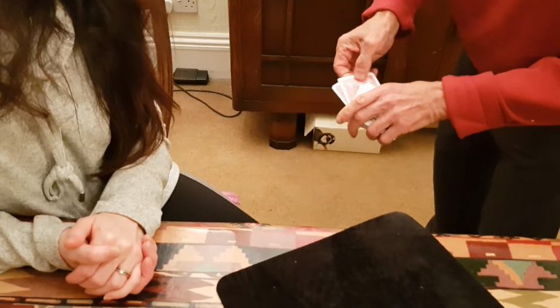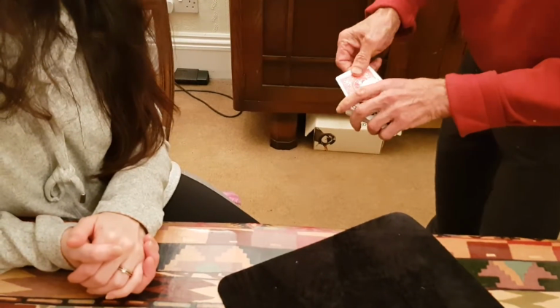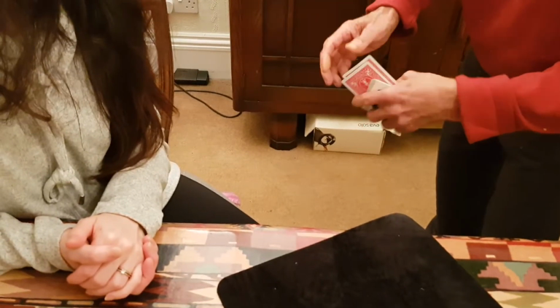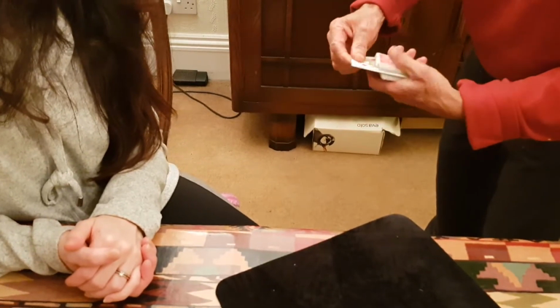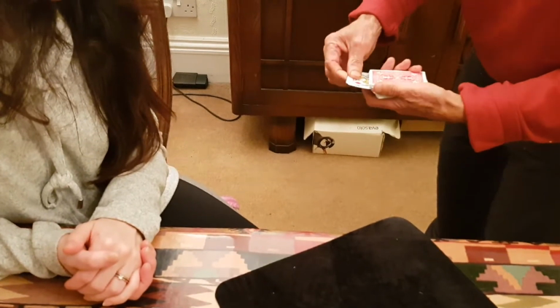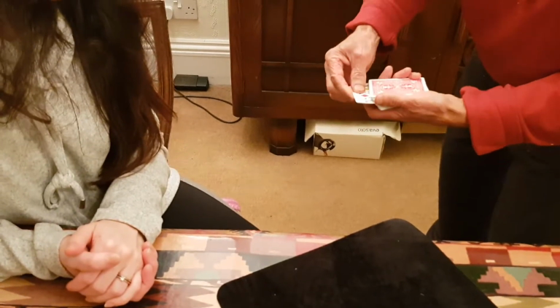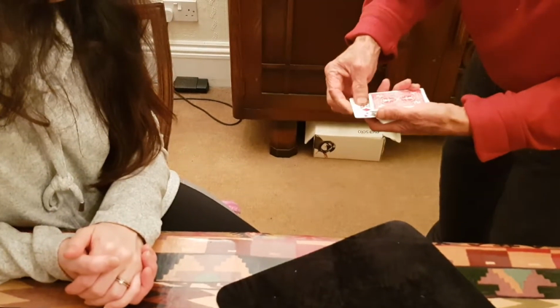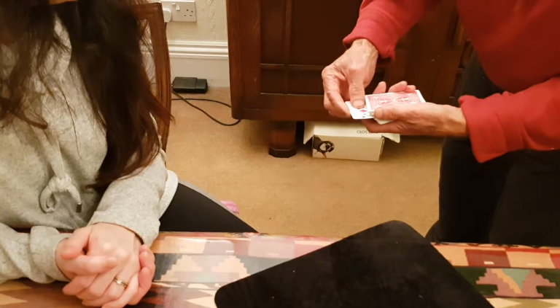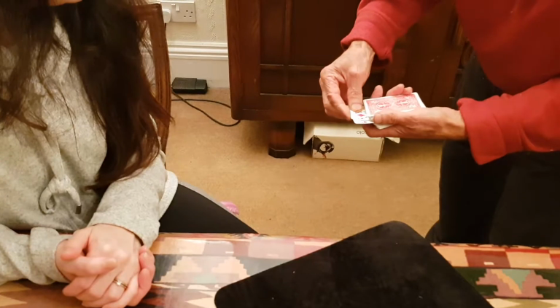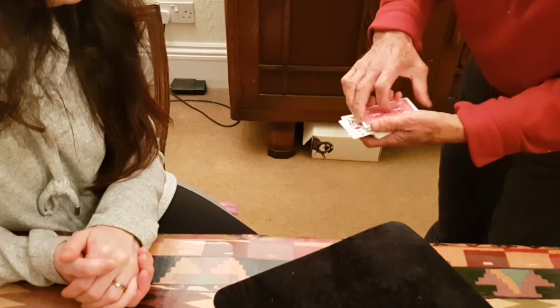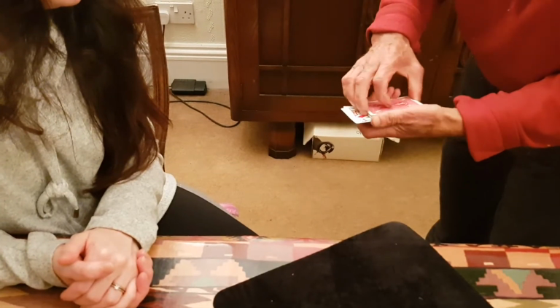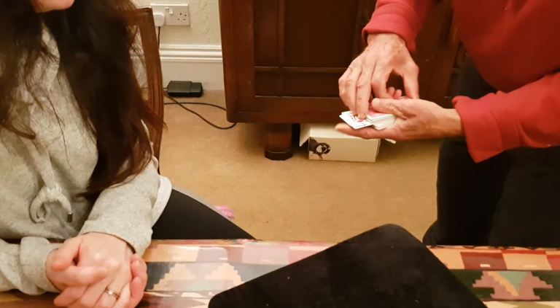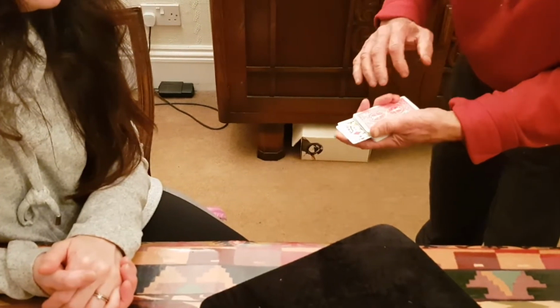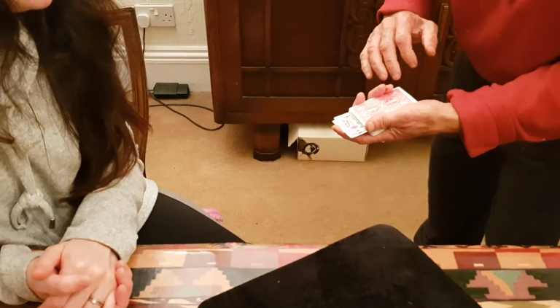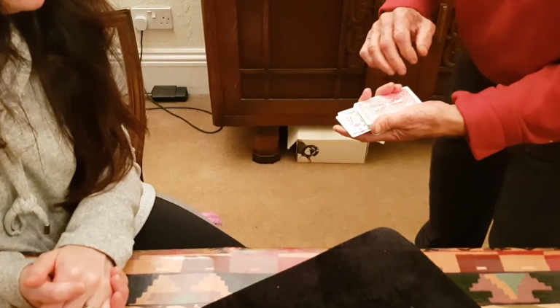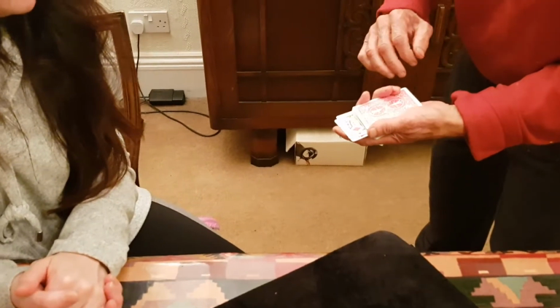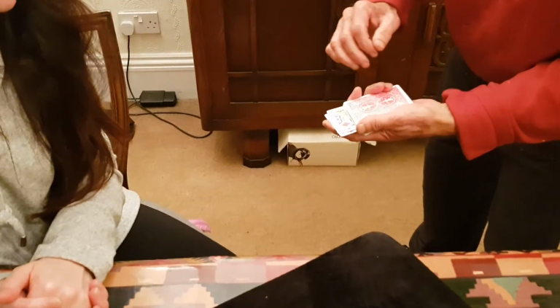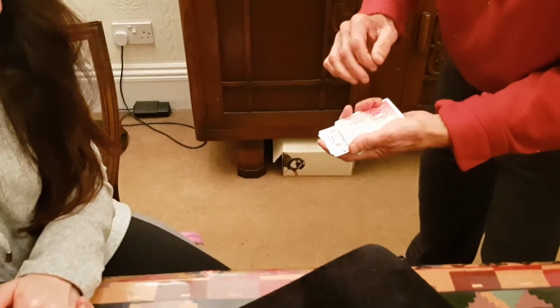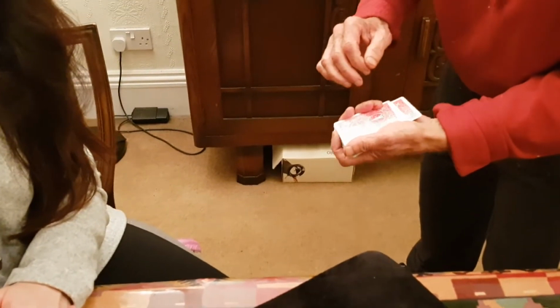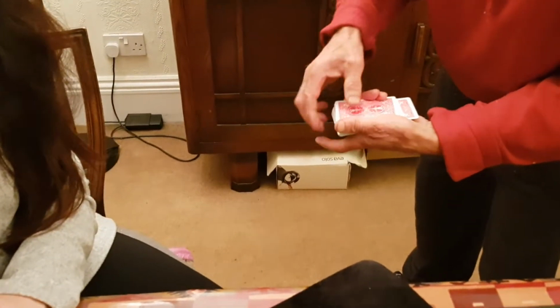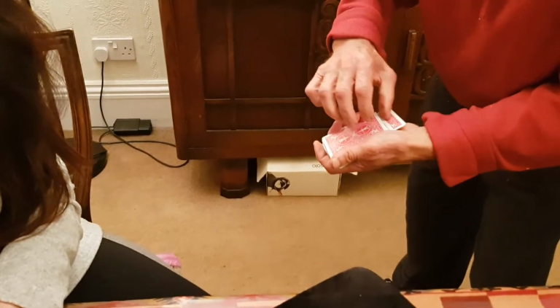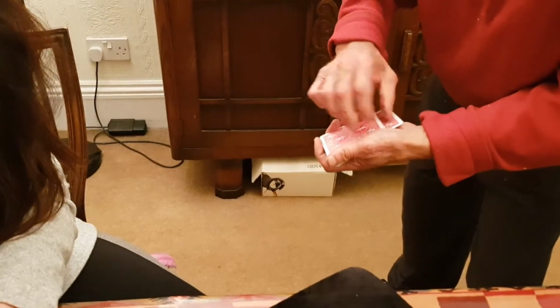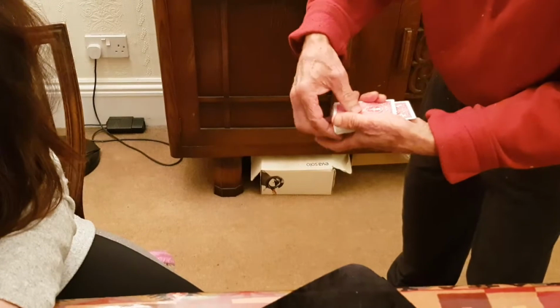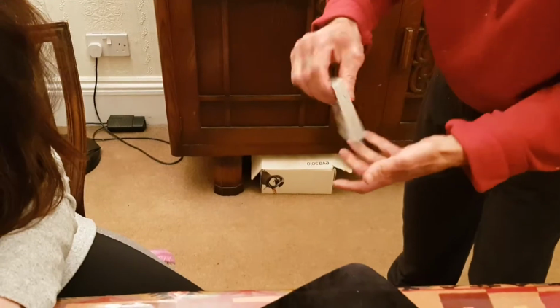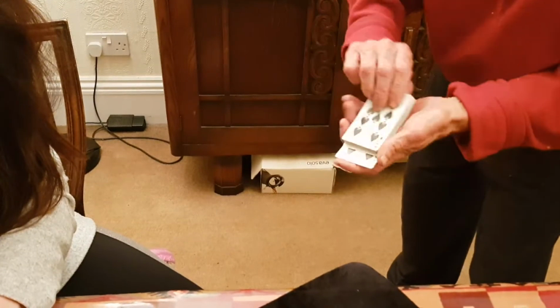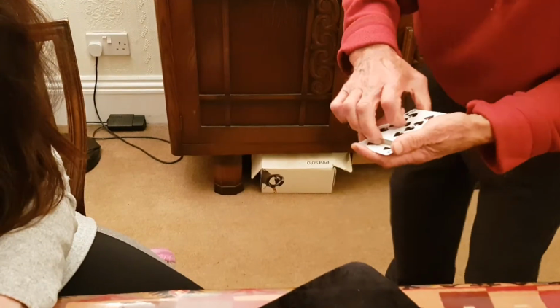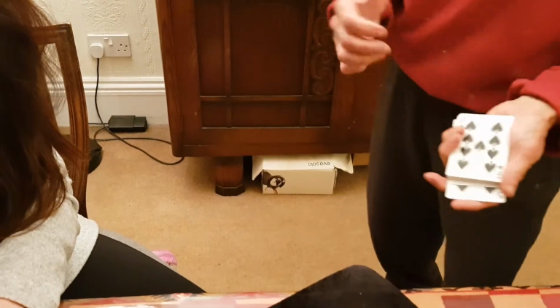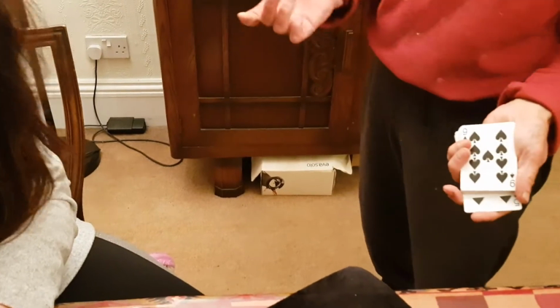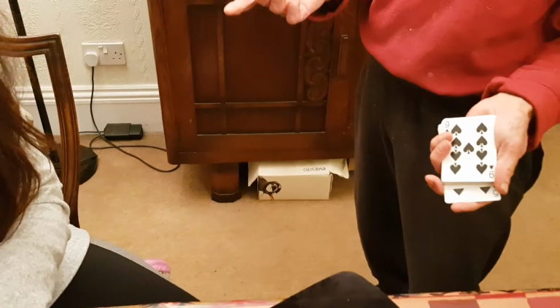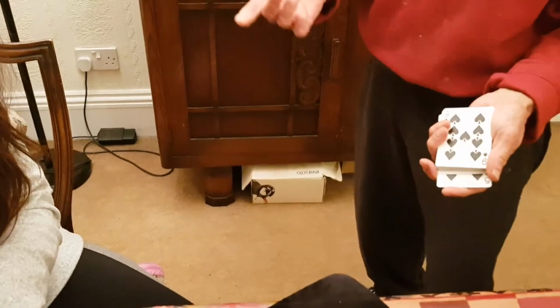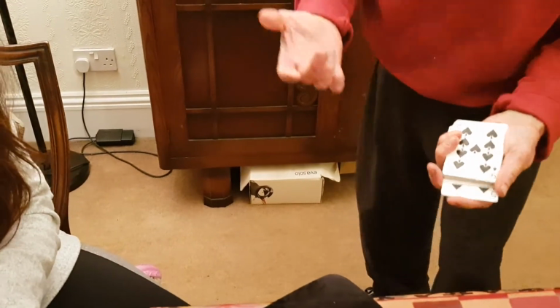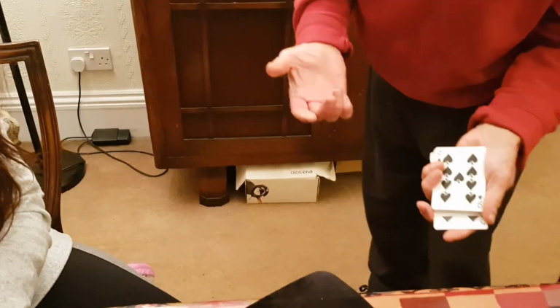it also jumps into the middle. And when they jump into the middle, they push out one card. That's a five of spades, you see.